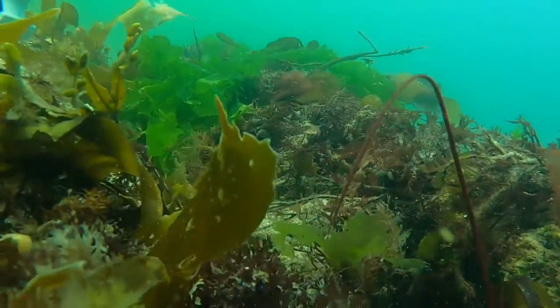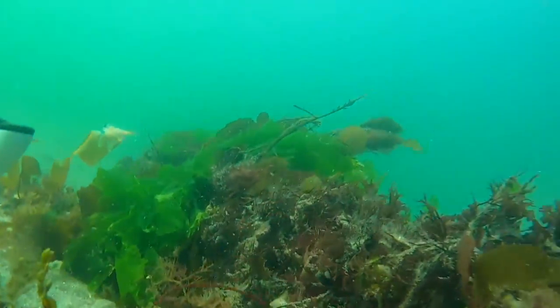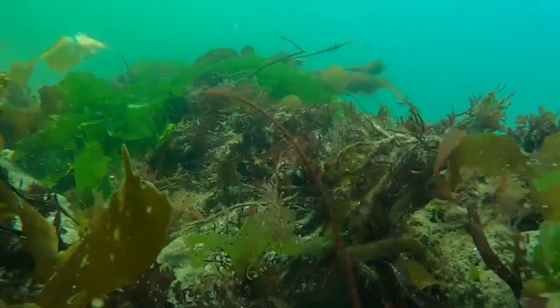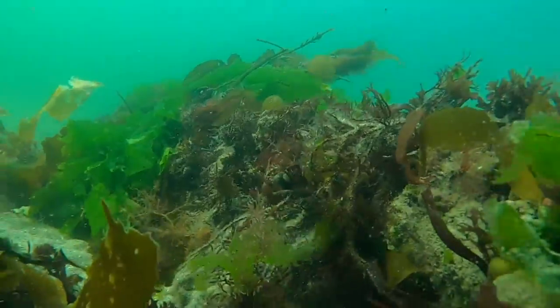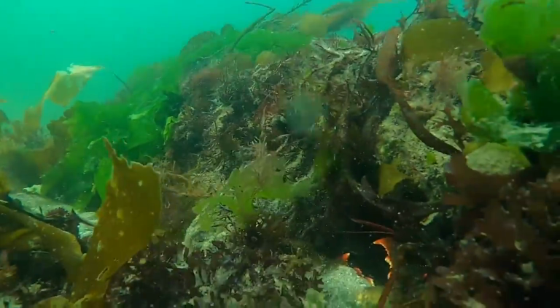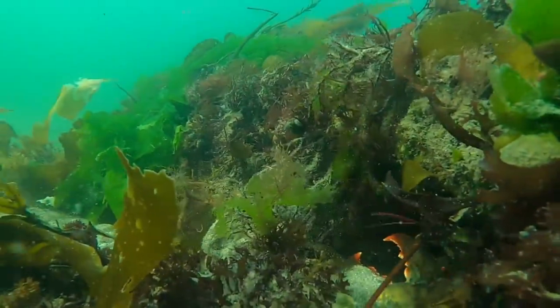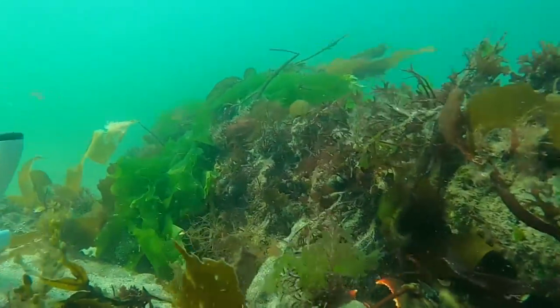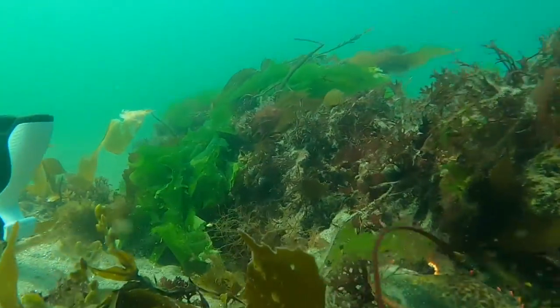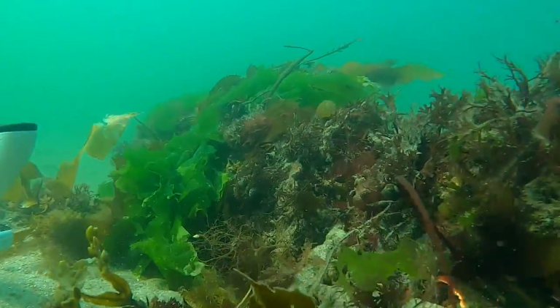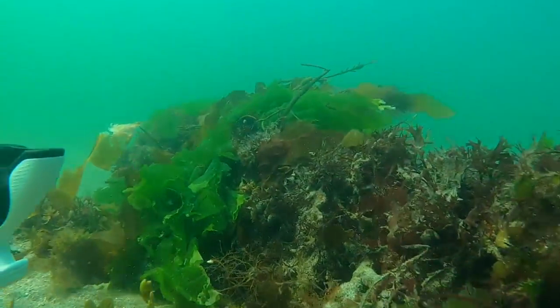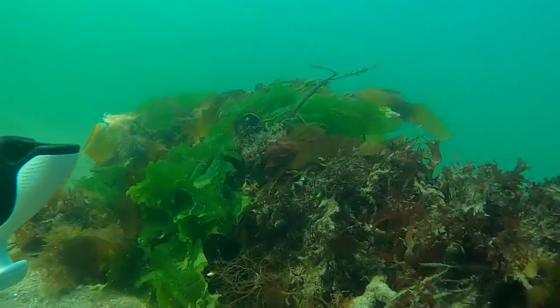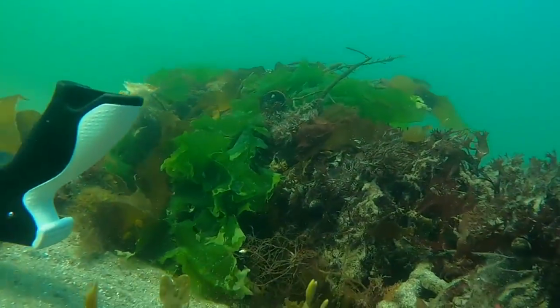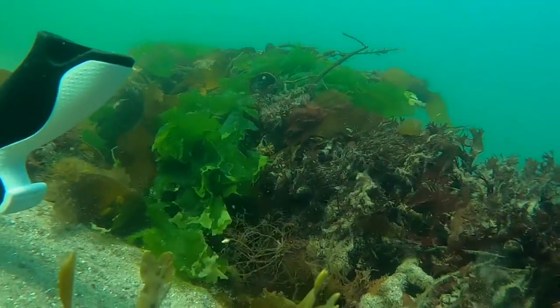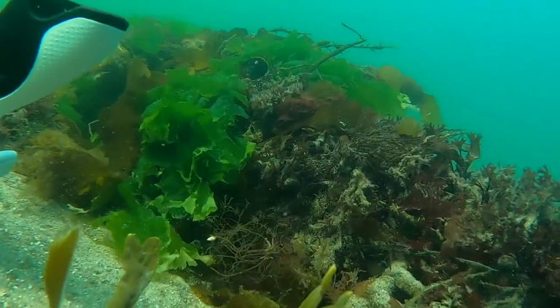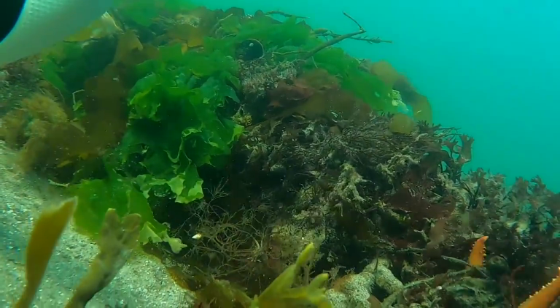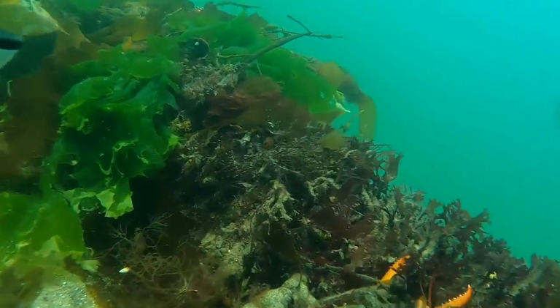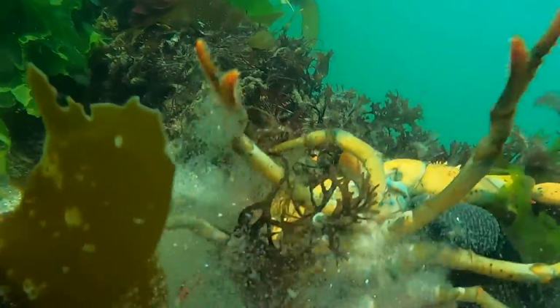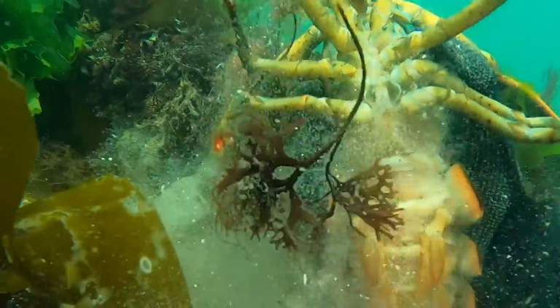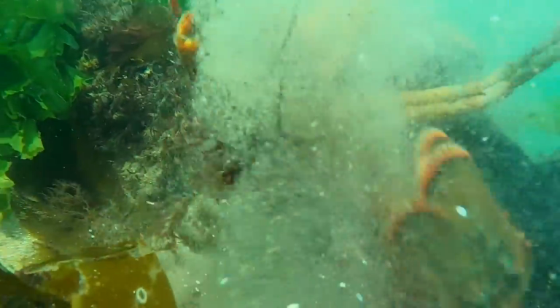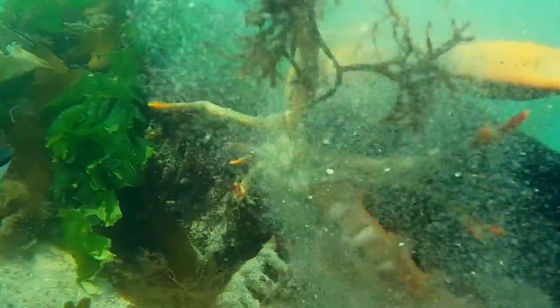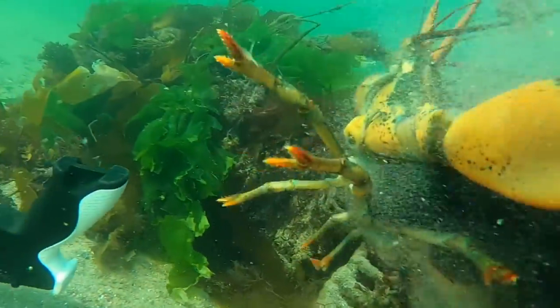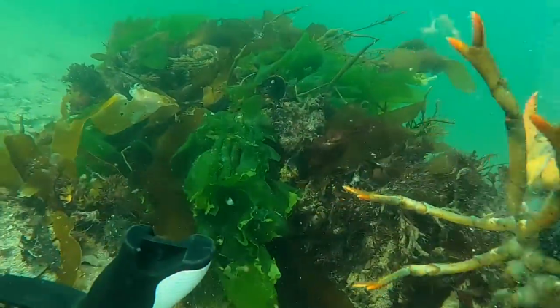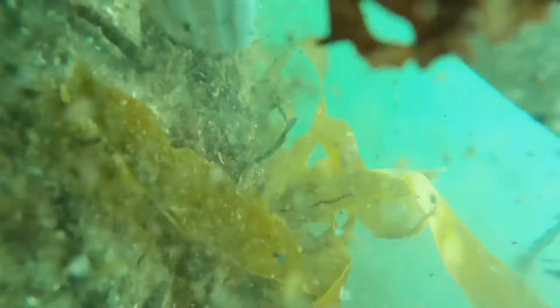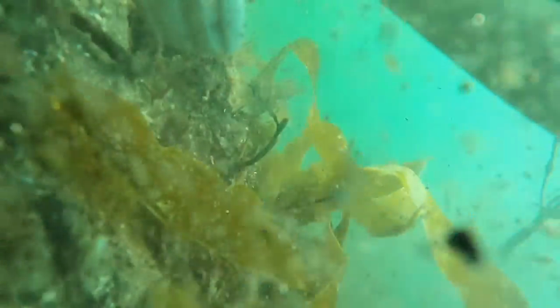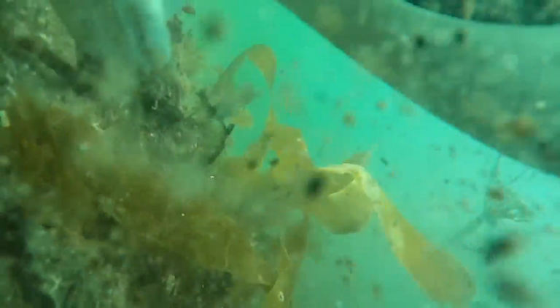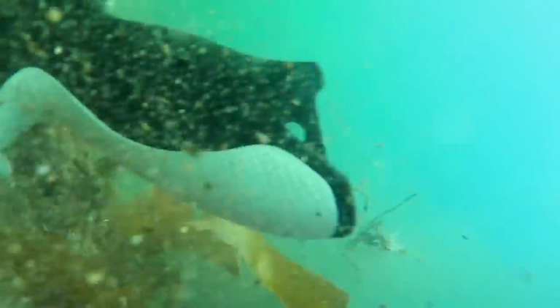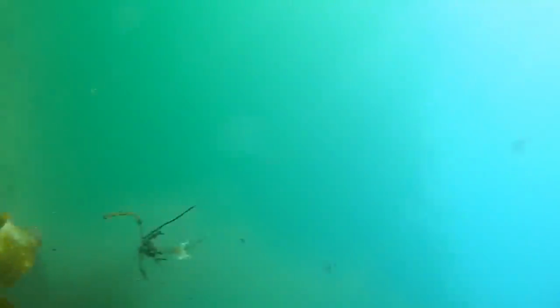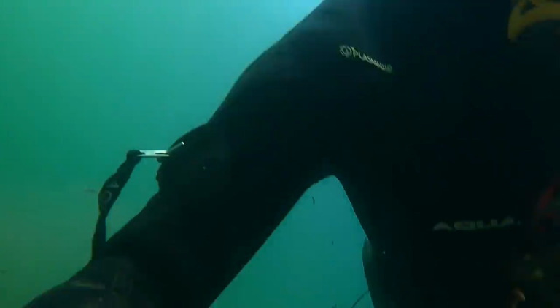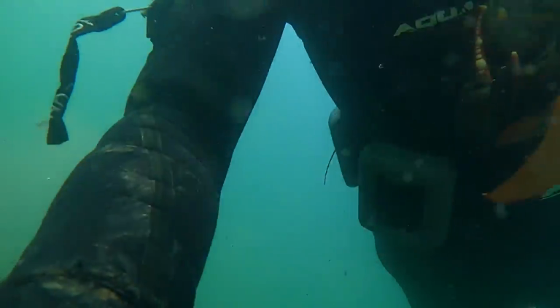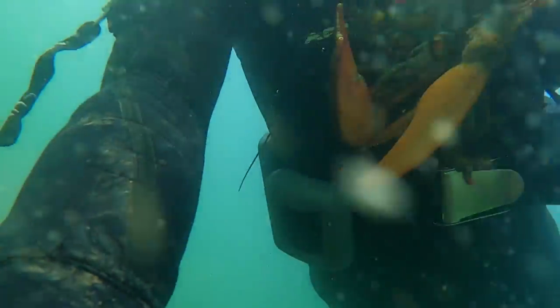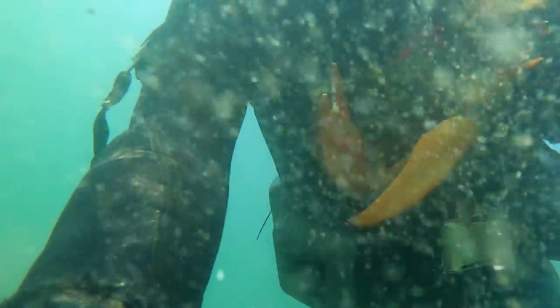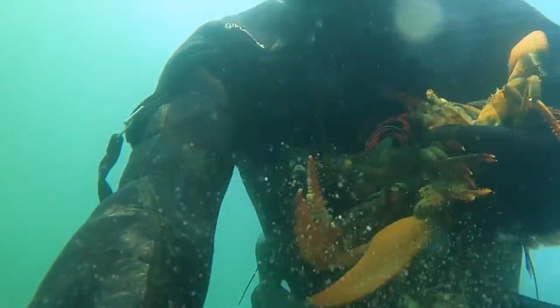Old, weedy lobster pots like this one are really good habitats for lobster and are always worth checking. On this particular cage, I ended up coming up with two lobsters at the same time.